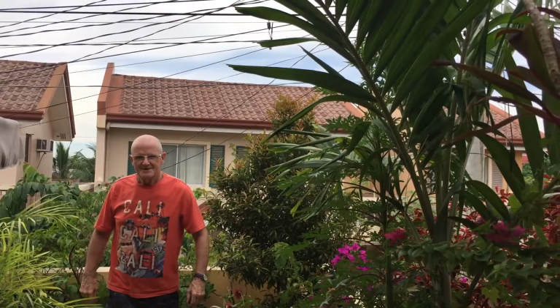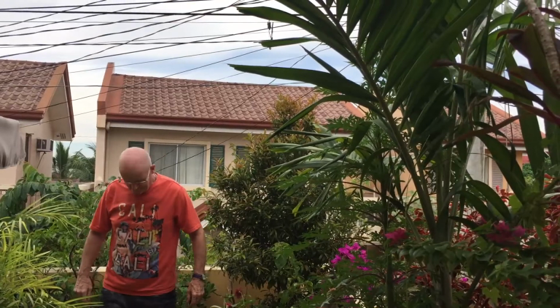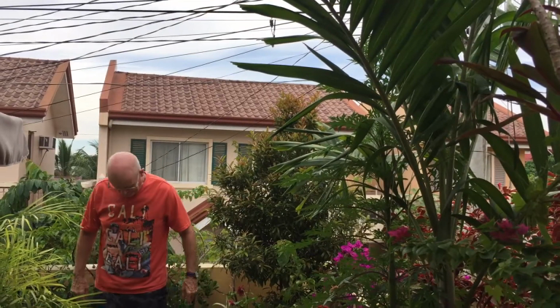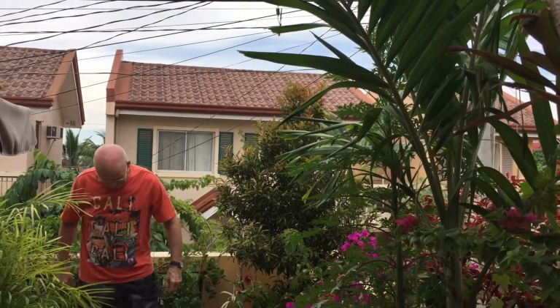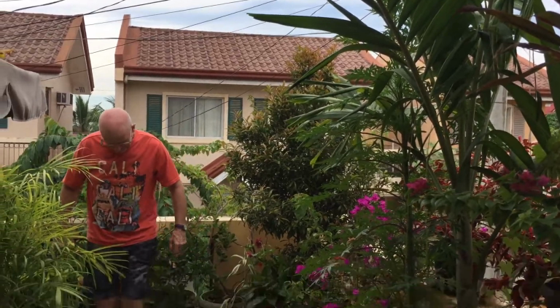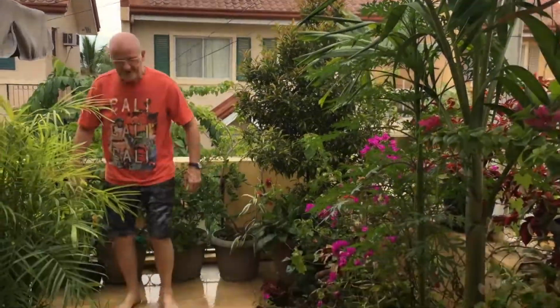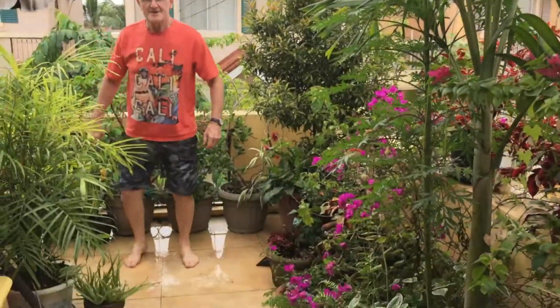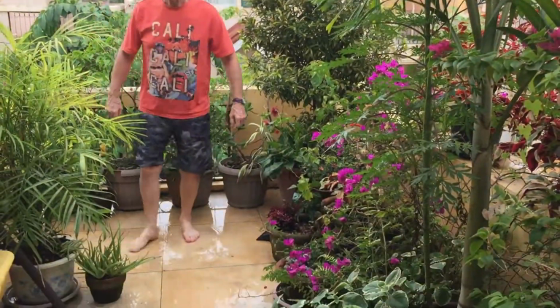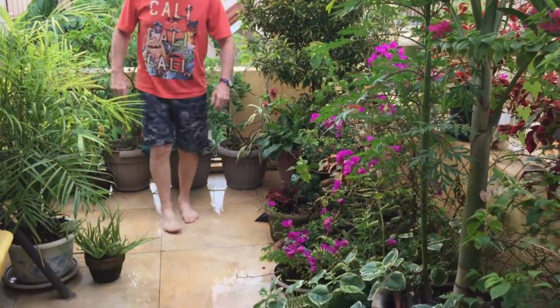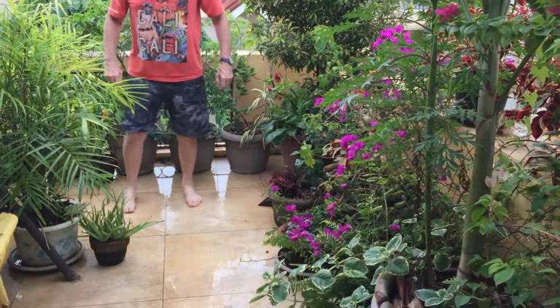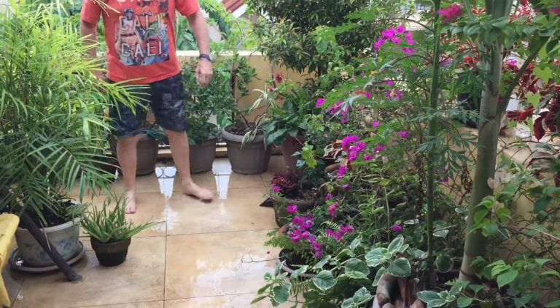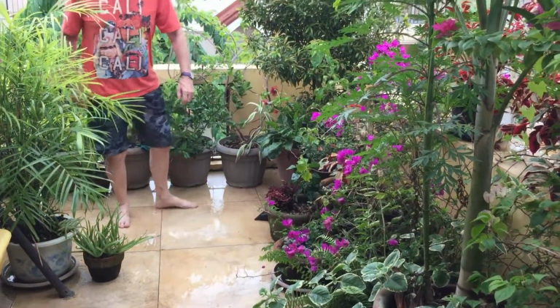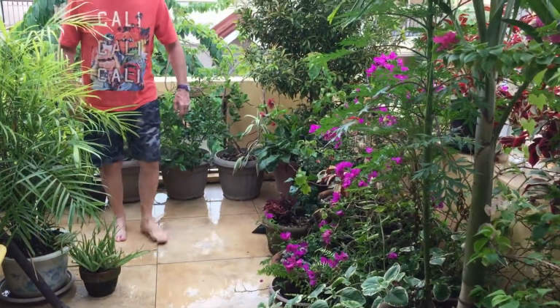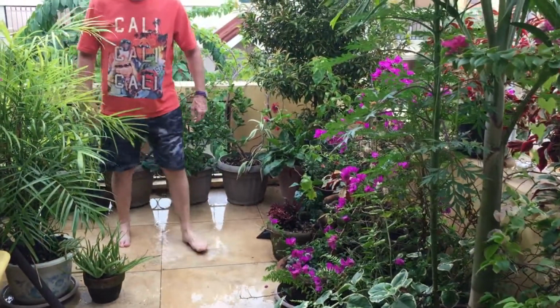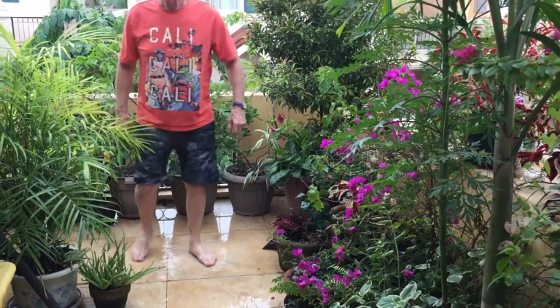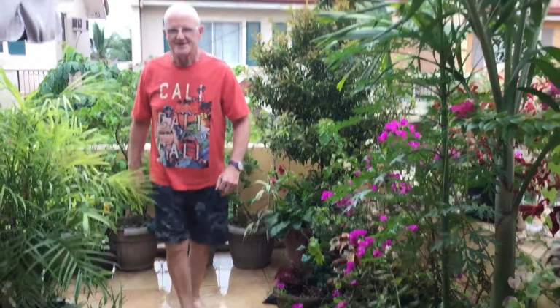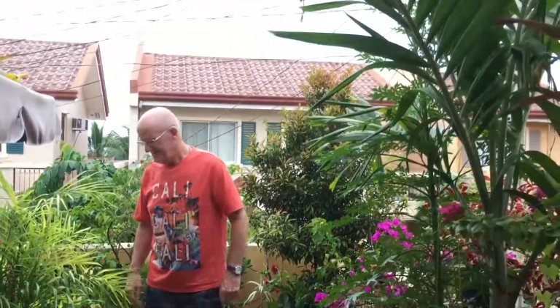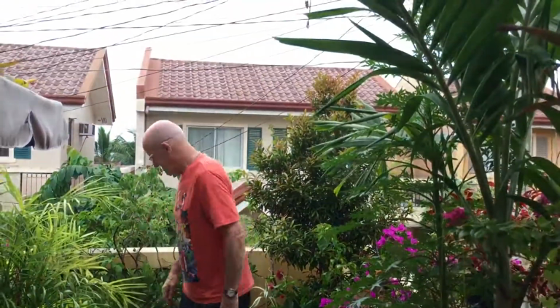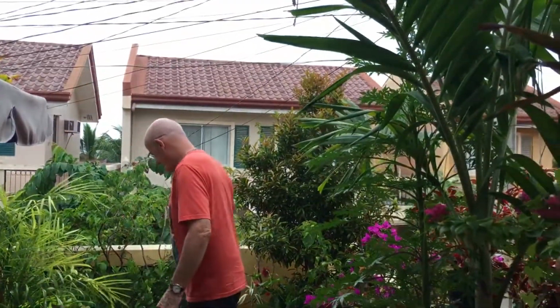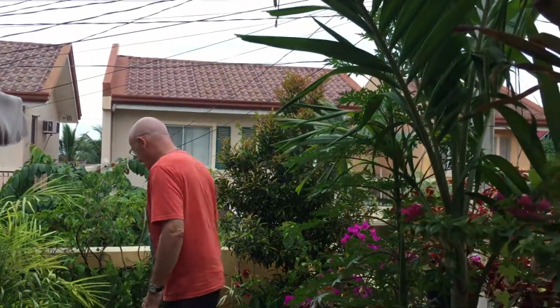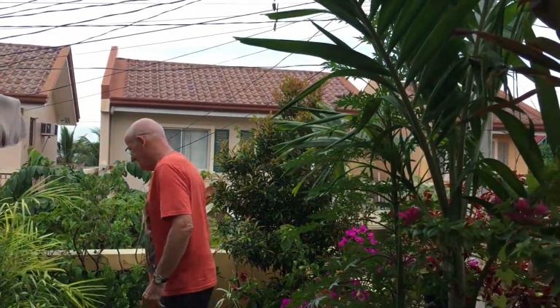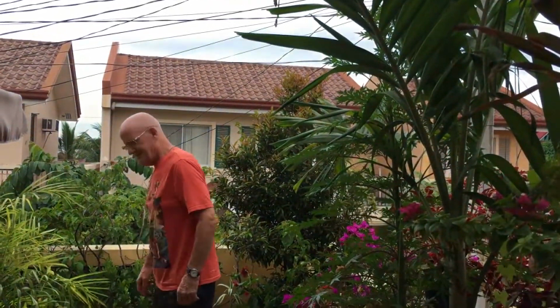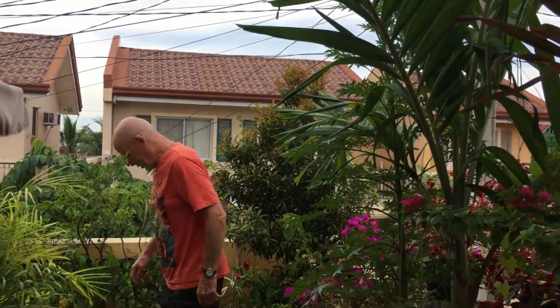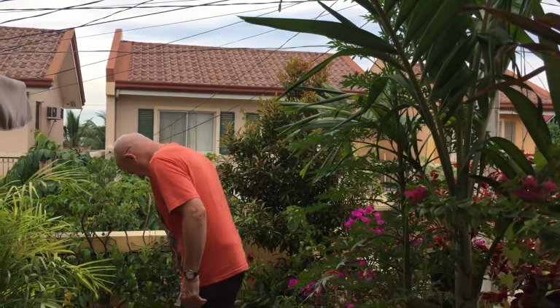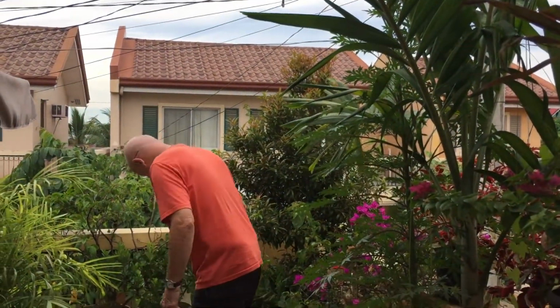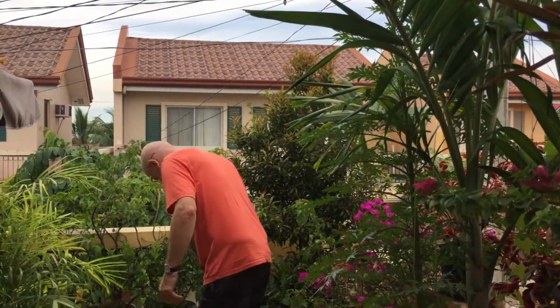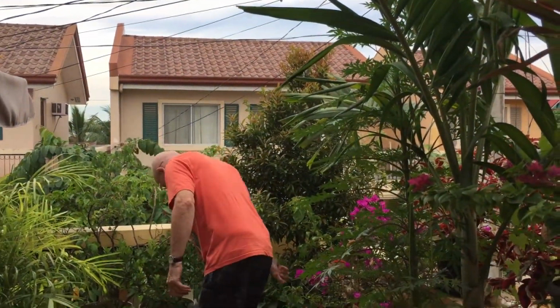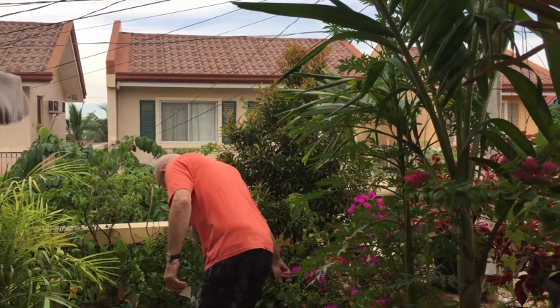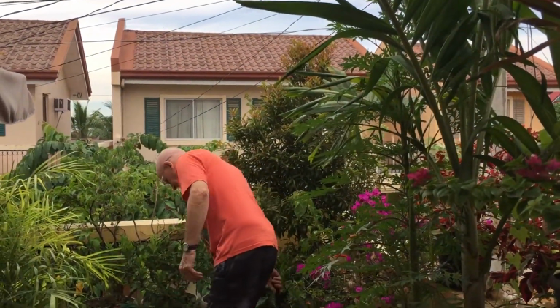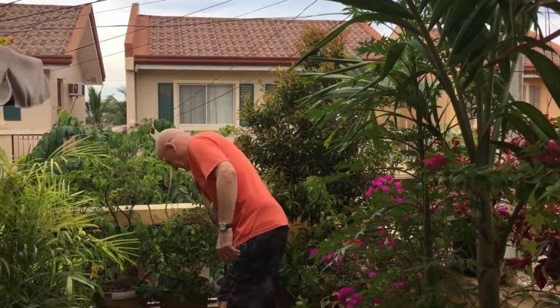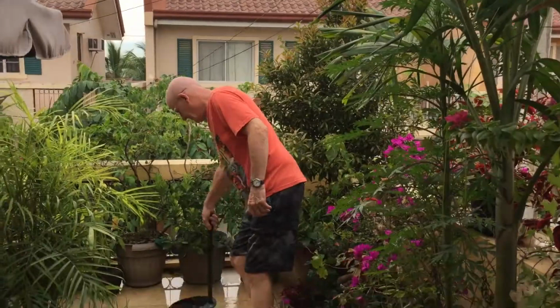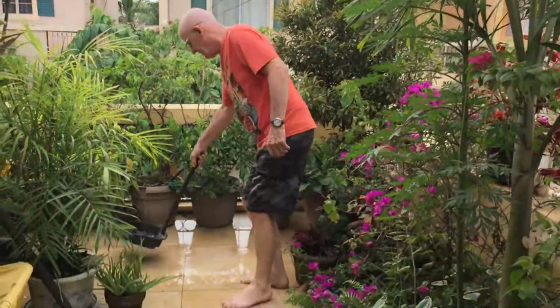So we've got a little pond here where the water is gathering. But it's good — you can scoop that up to water the plants.